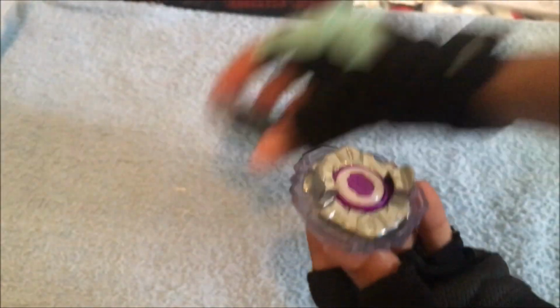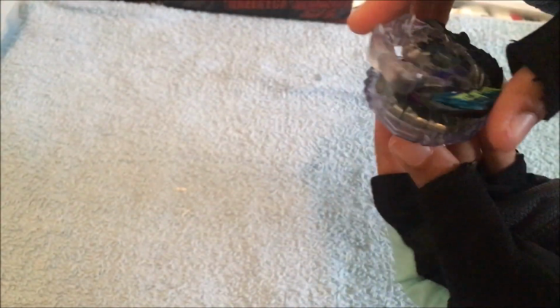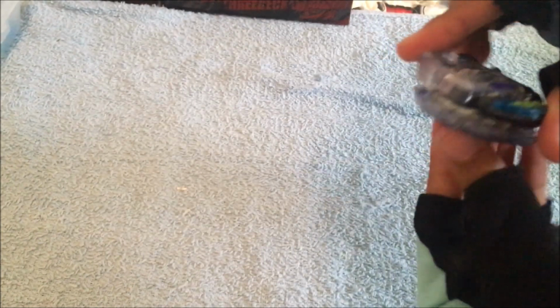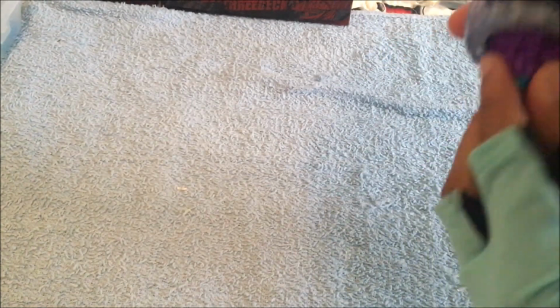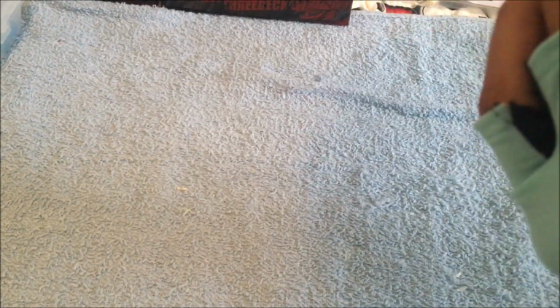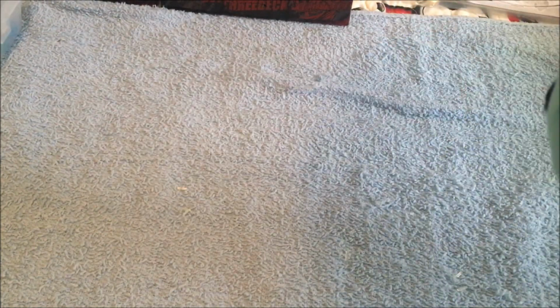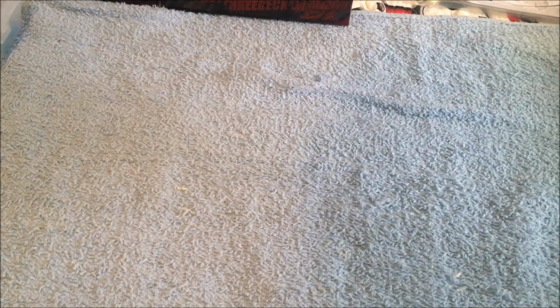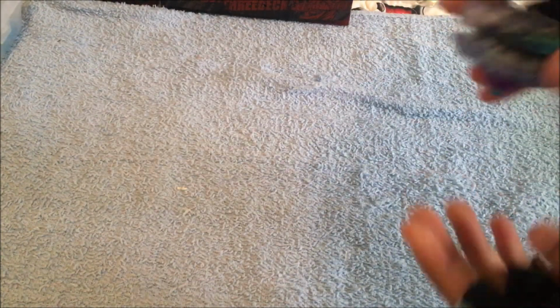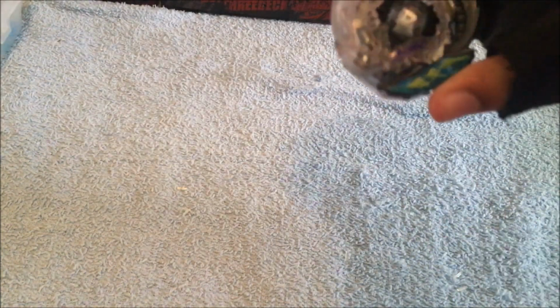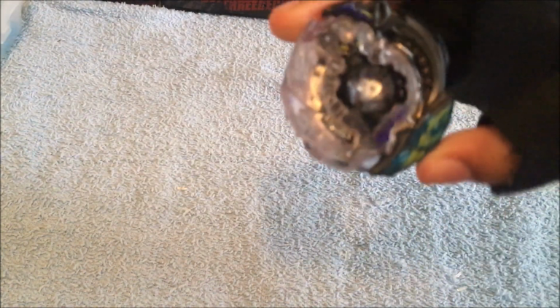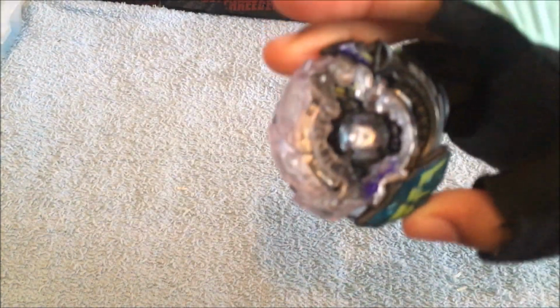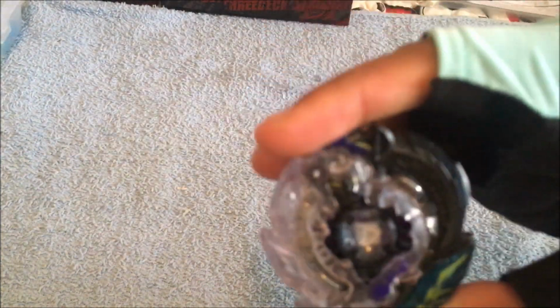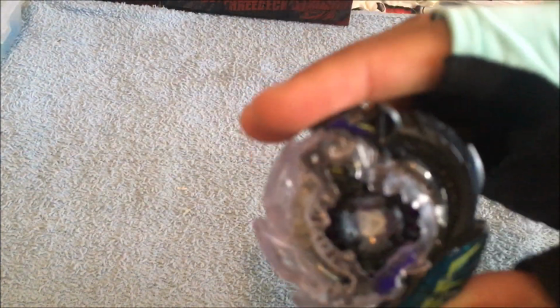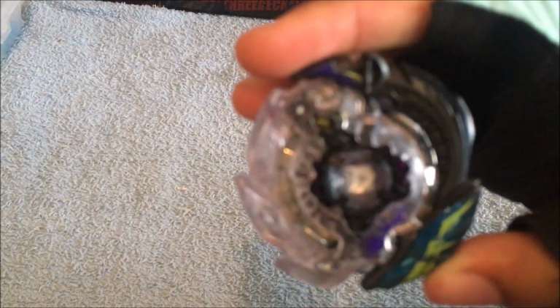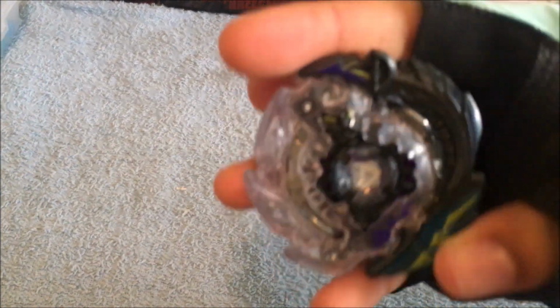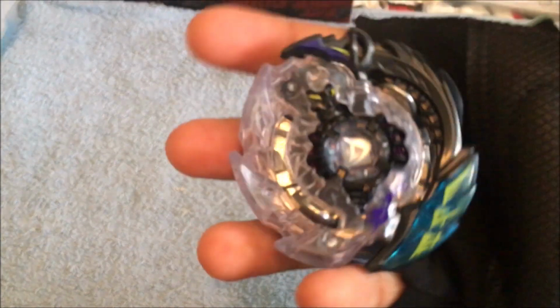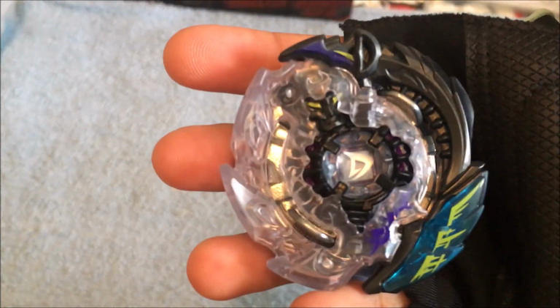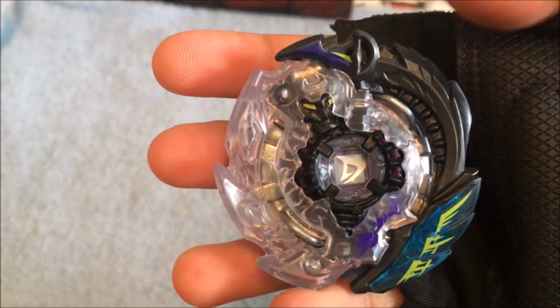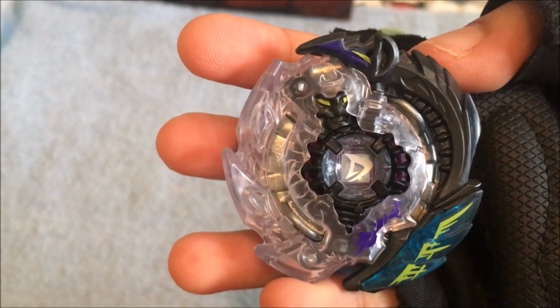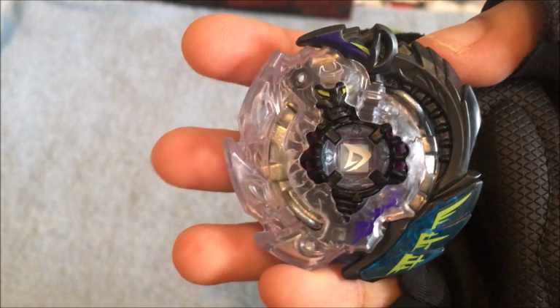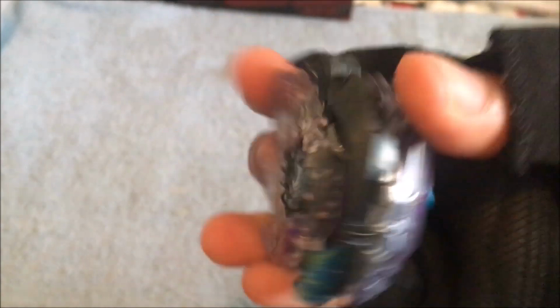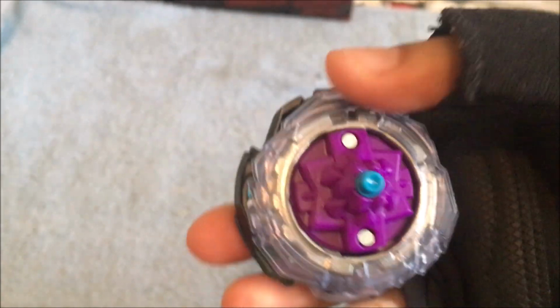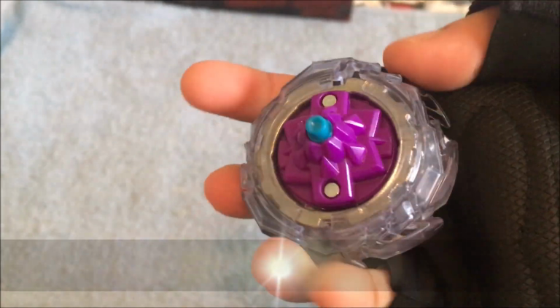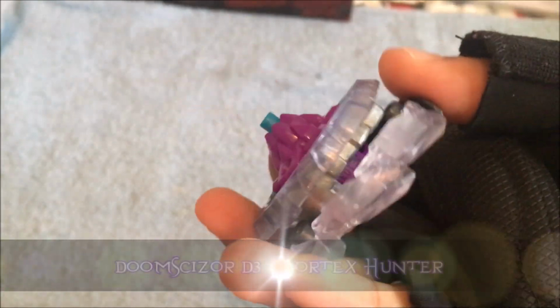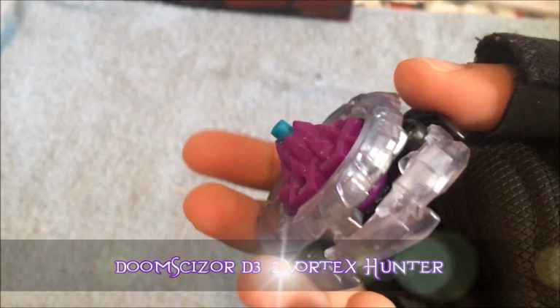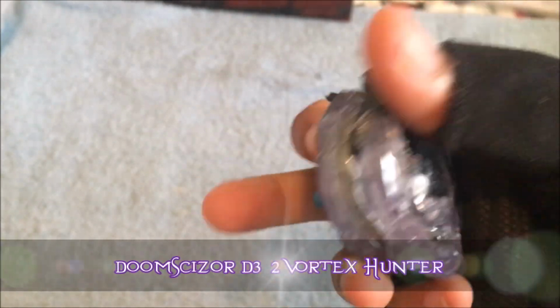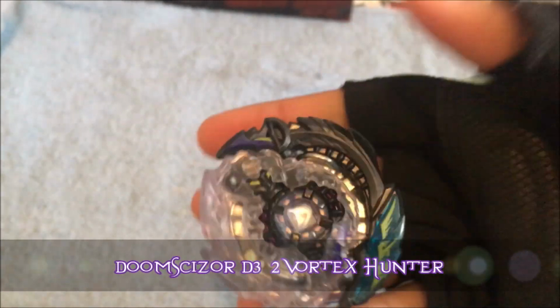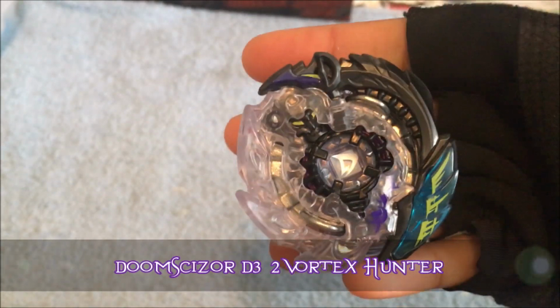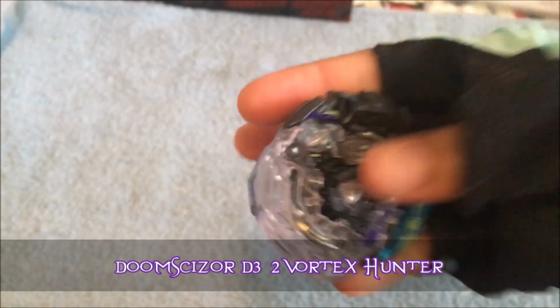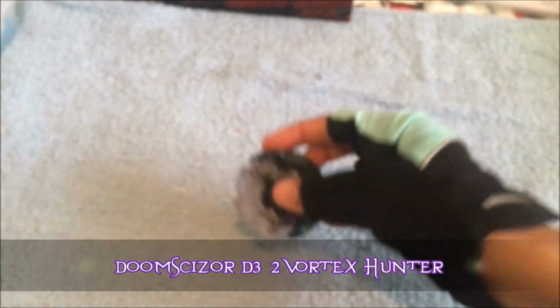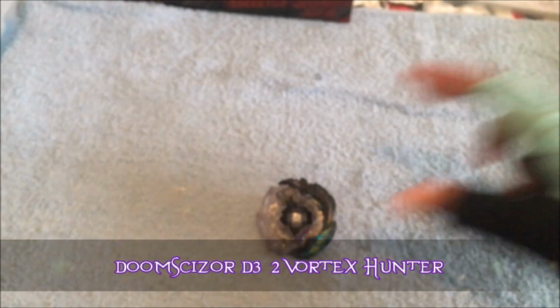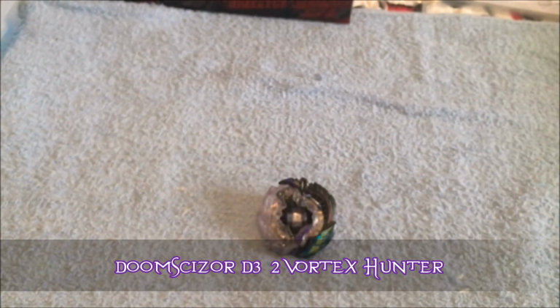Doomsizer D3 — which is so tight. But there you go: Doomsizer D3, two vortex, Hunter. Let's go.